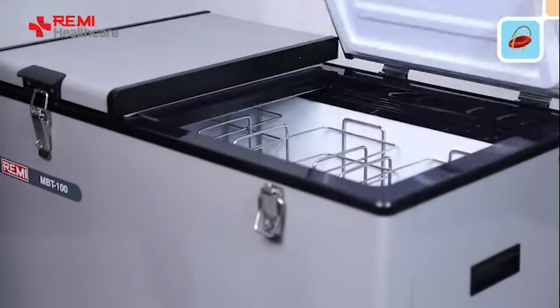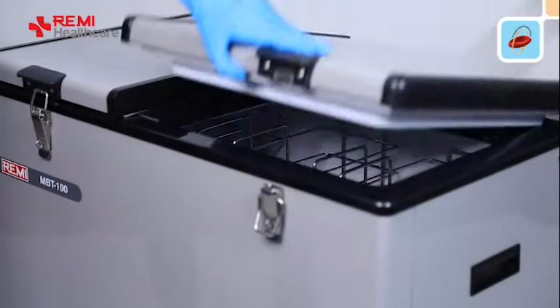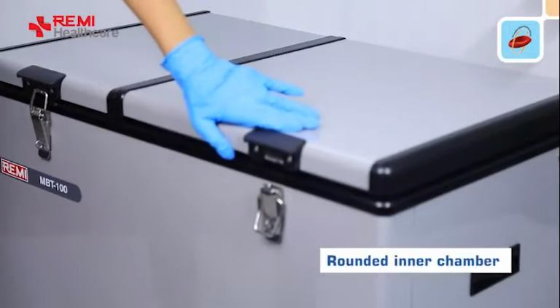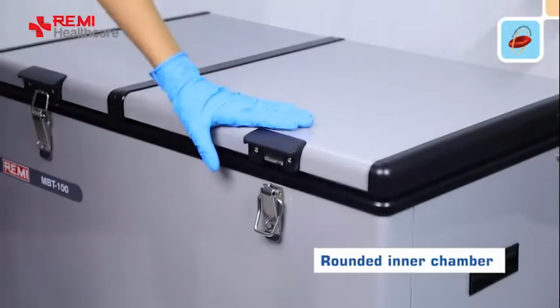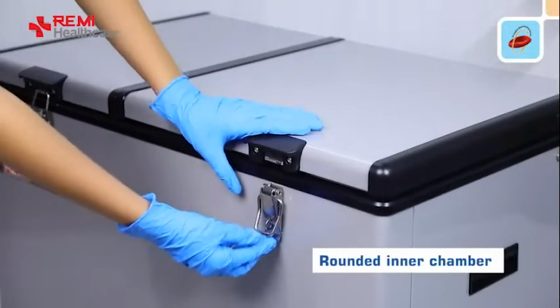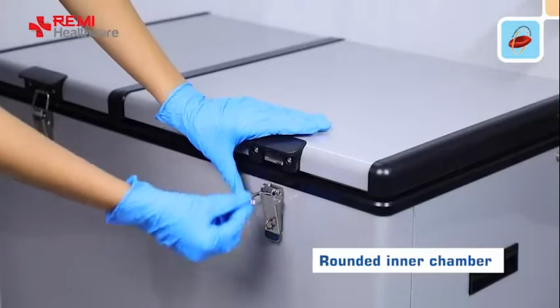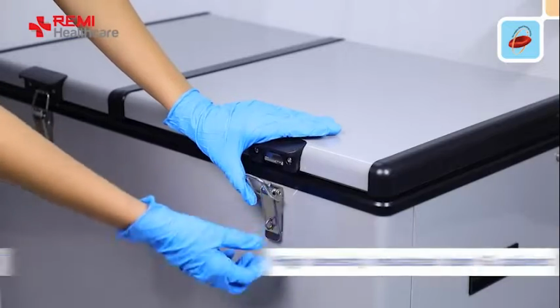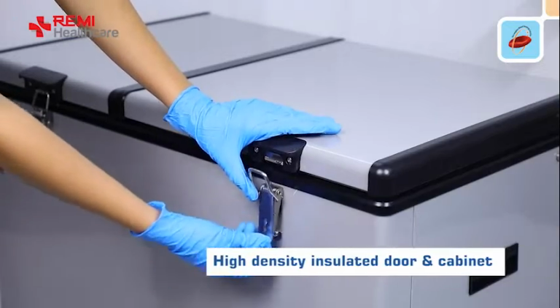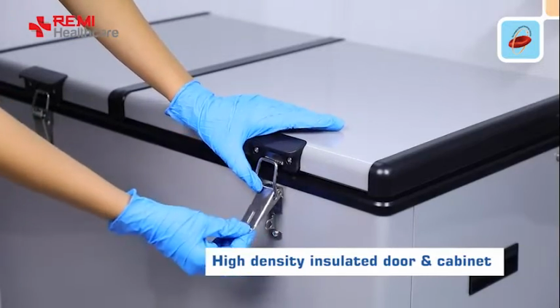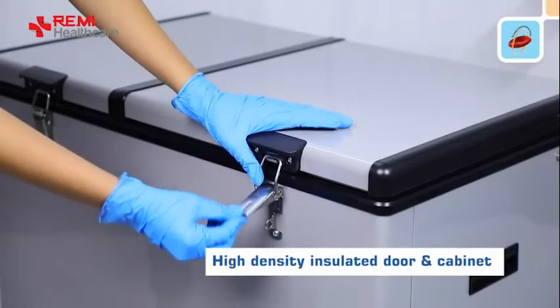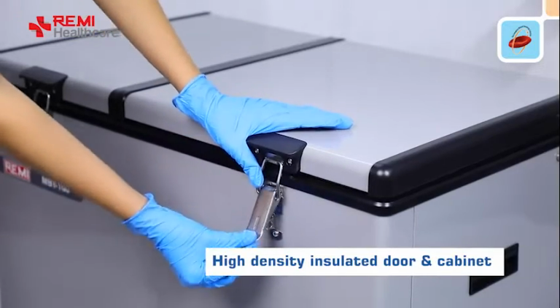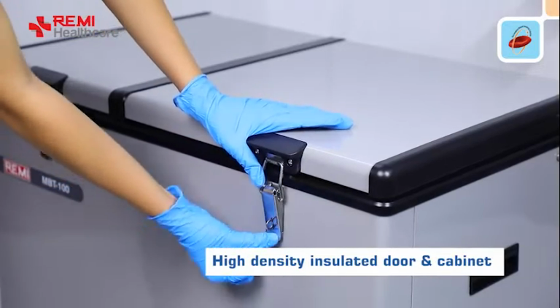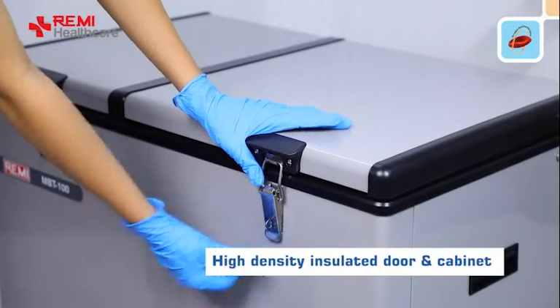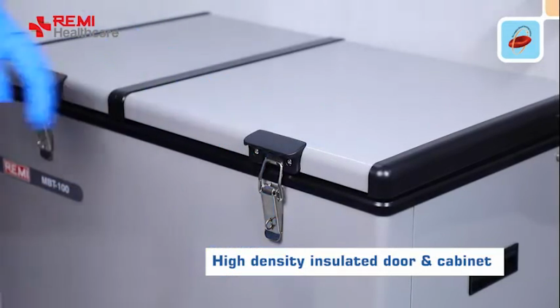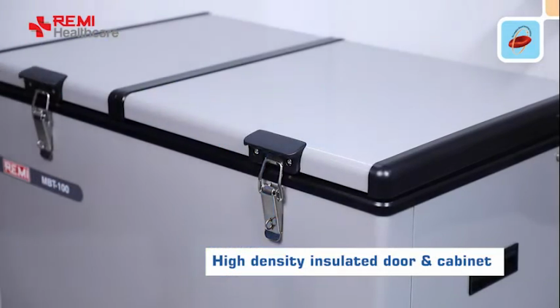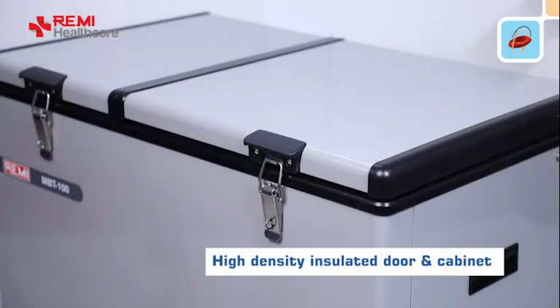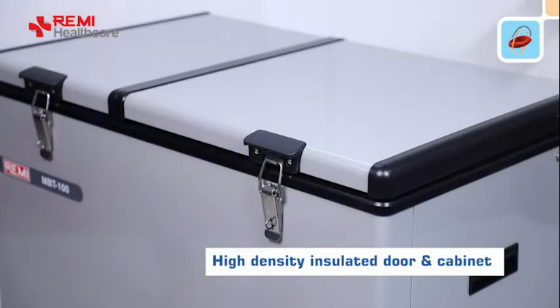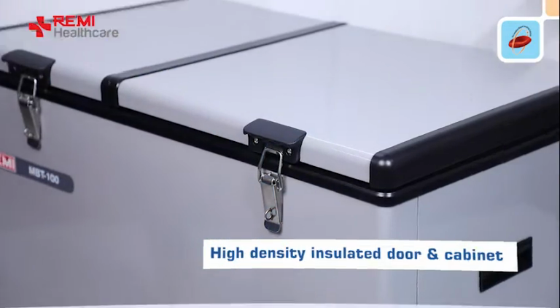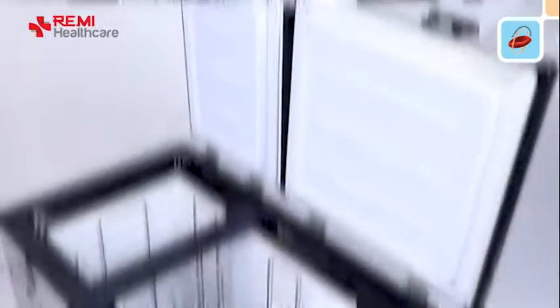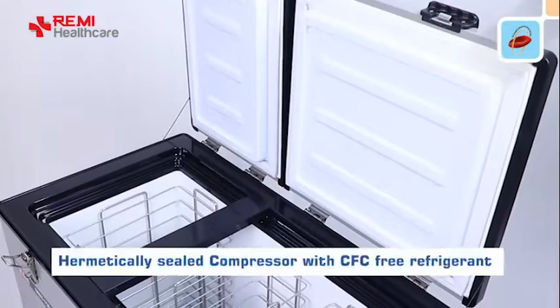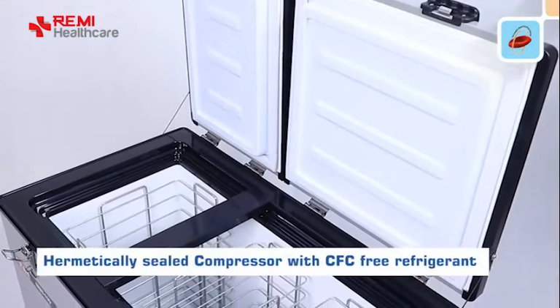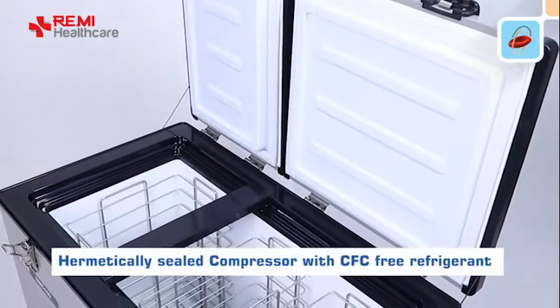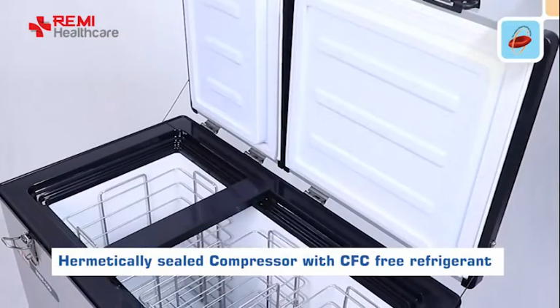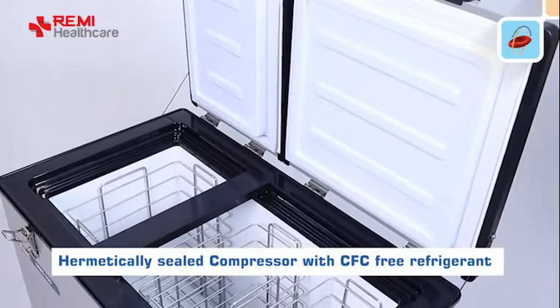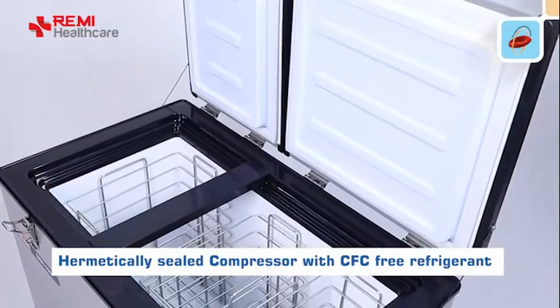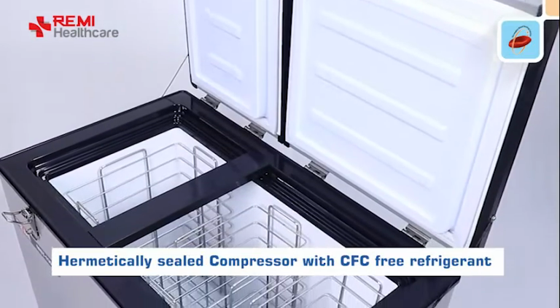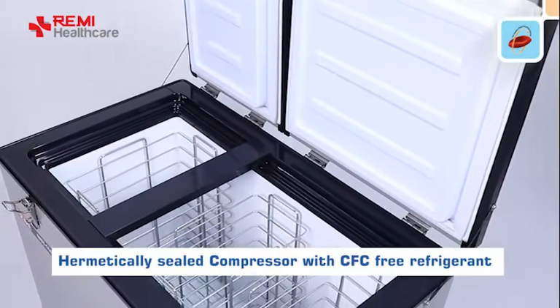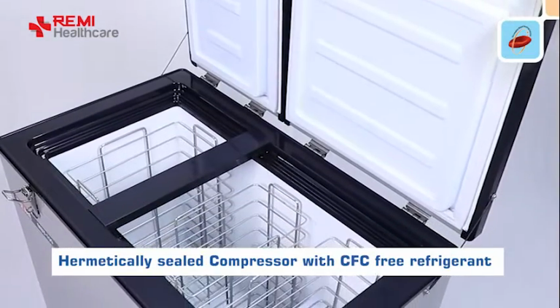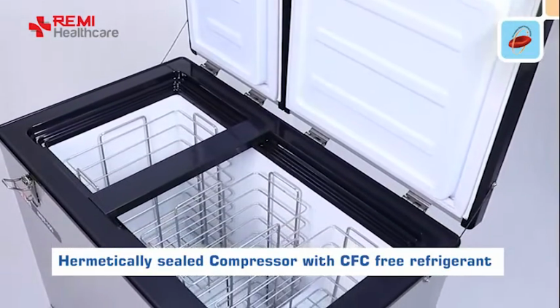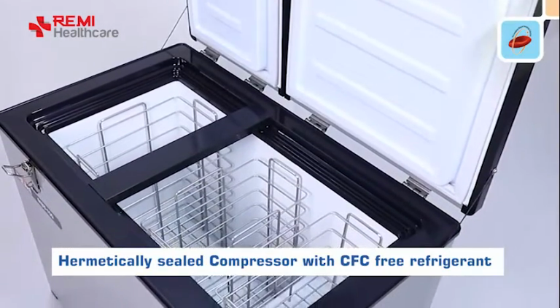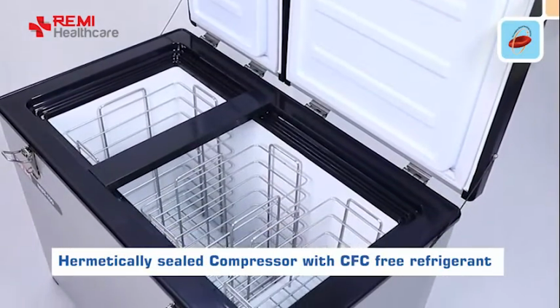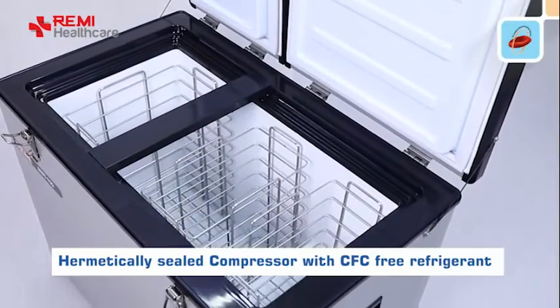The rounded inner chamber with a high-density insulated door and cabinet reduces temperature loss. The hermetically sealed compressor with CFC-free refrigerant is environment friendly.